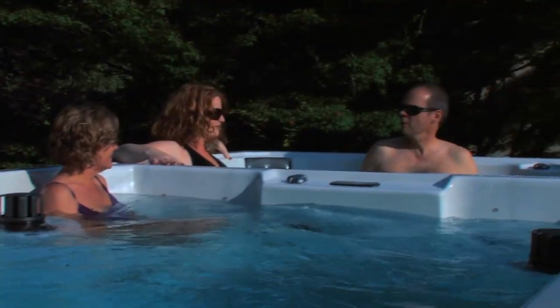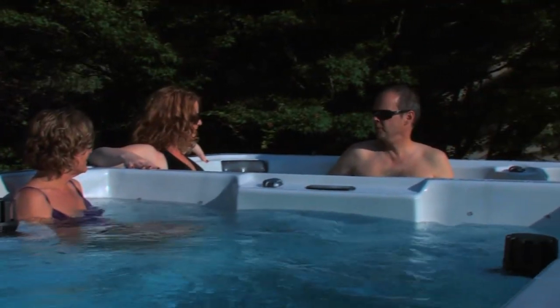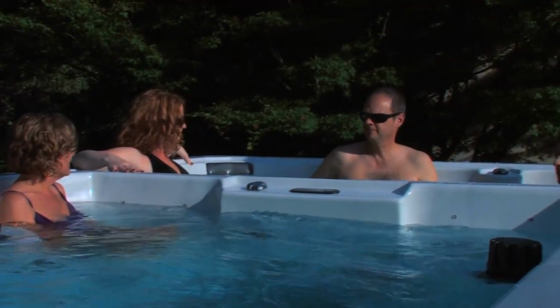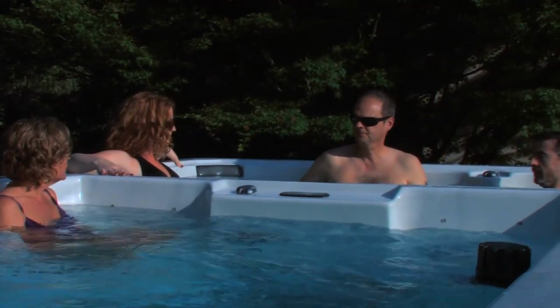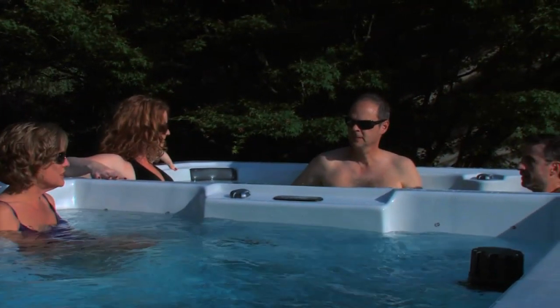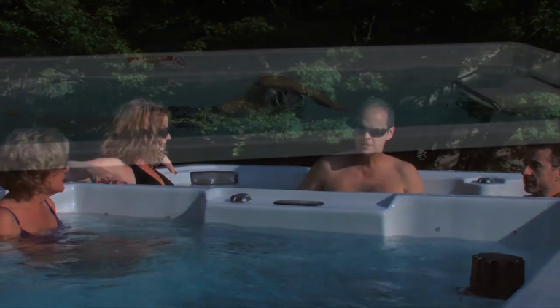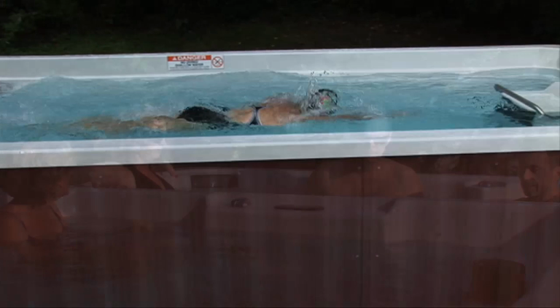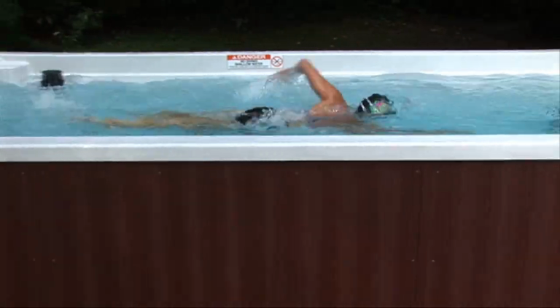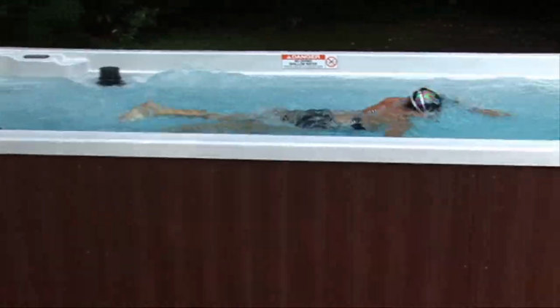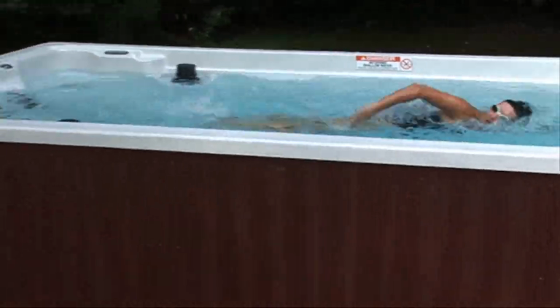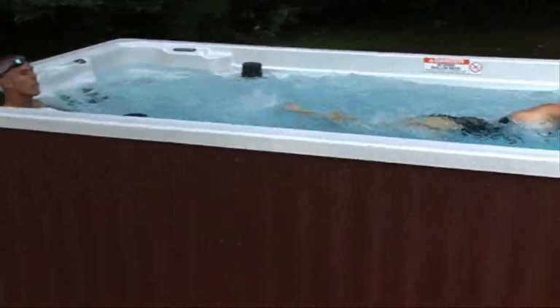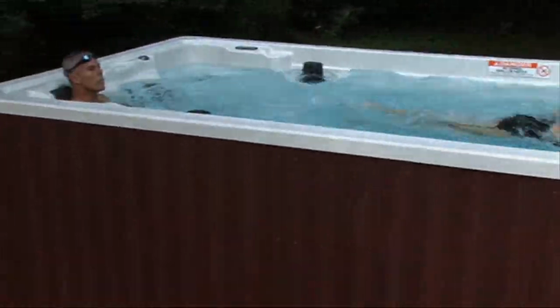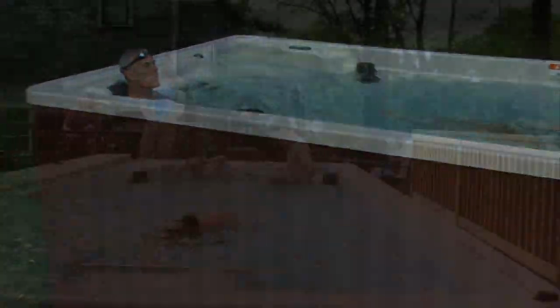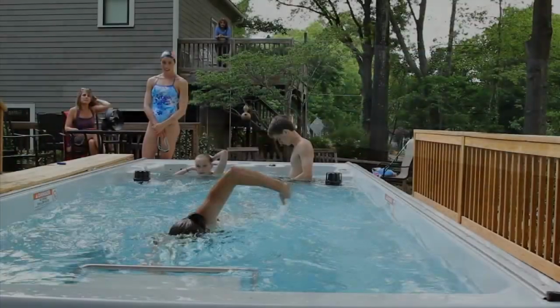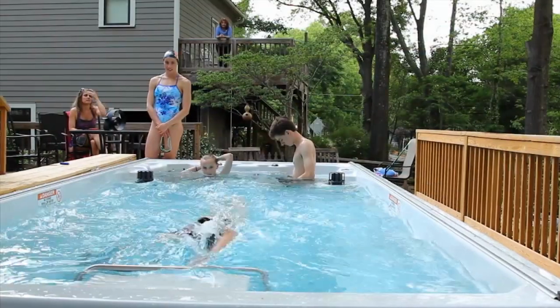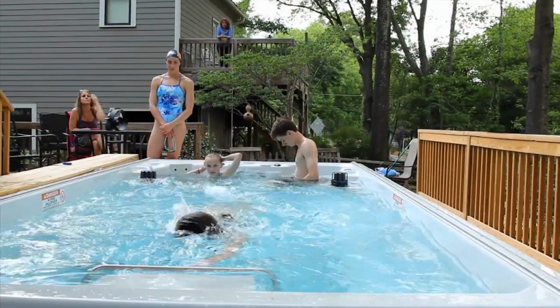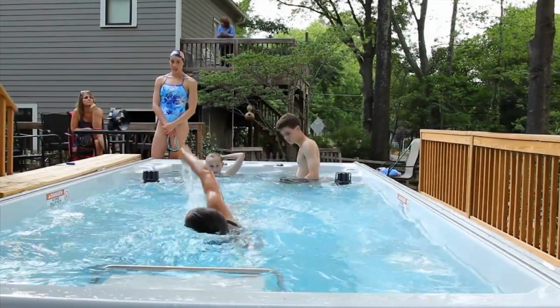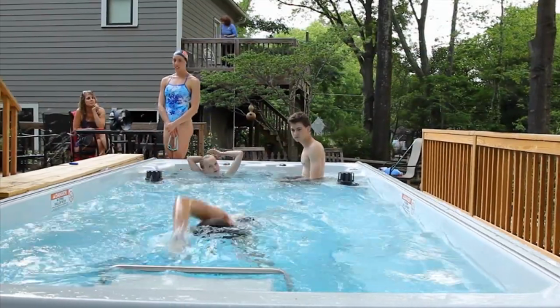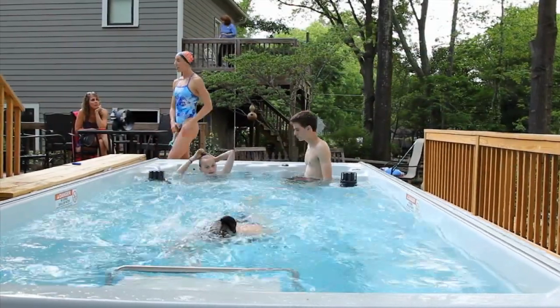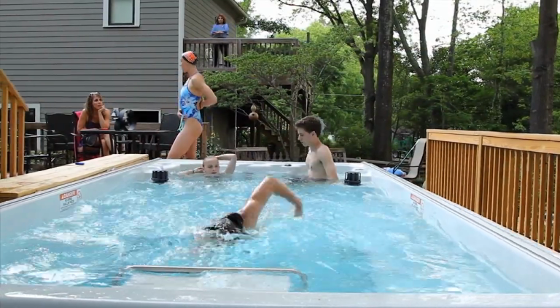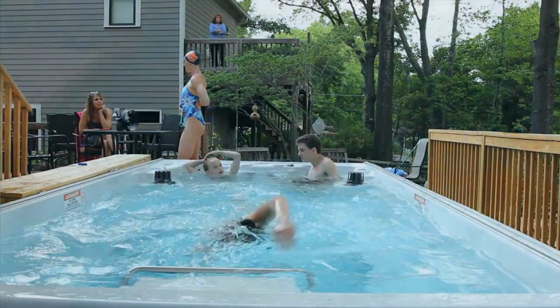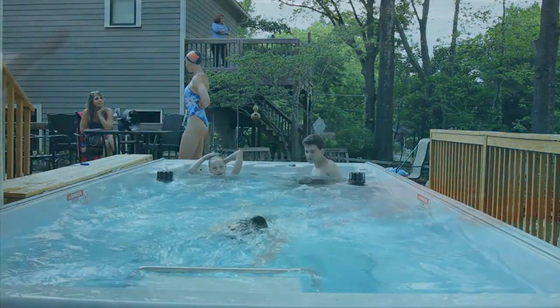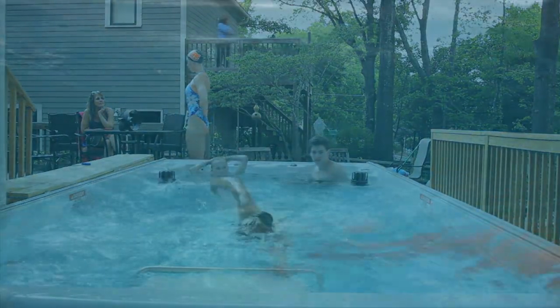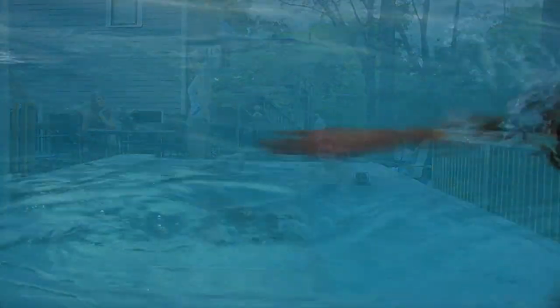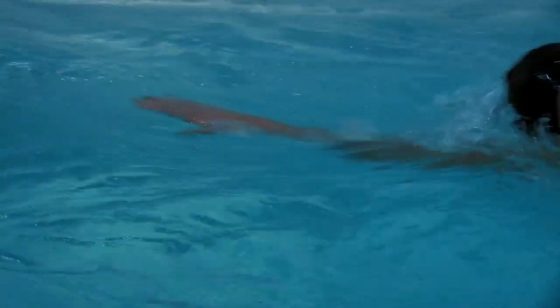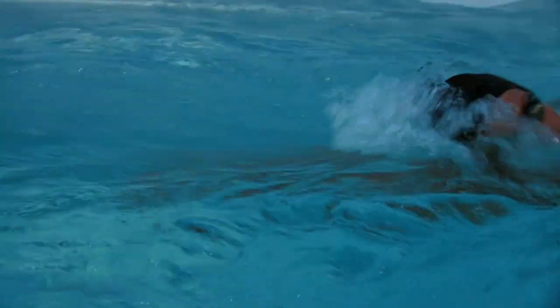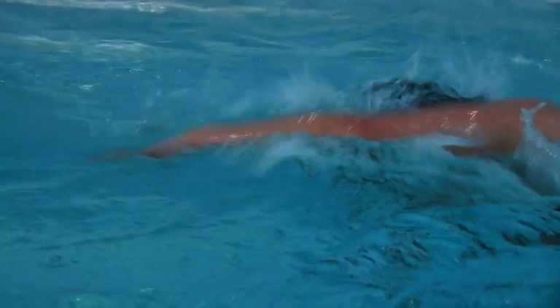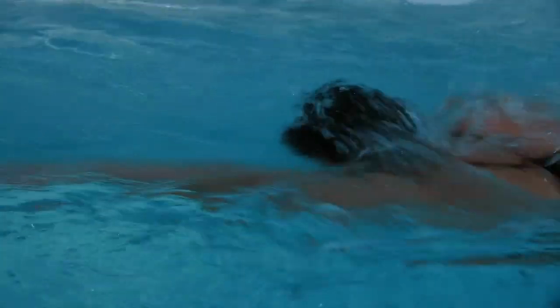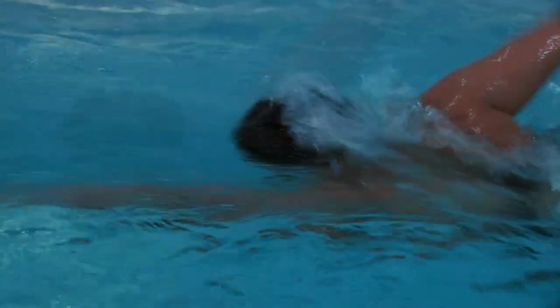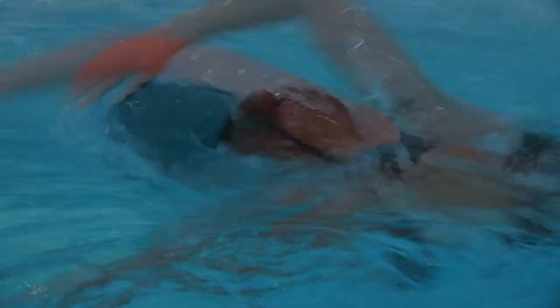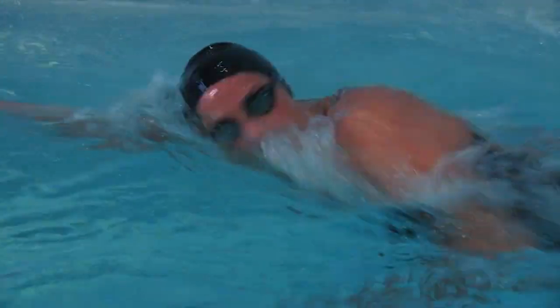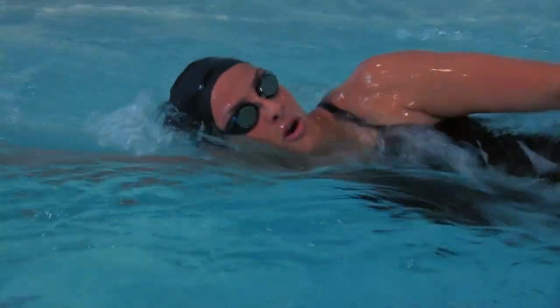Introducing our new Endless Pool Spa Series. For years now, we've been known for the quality of our swim current — smooth, even, with no turbulence or bubbles. An Endless Pool swim is simply the best there is.